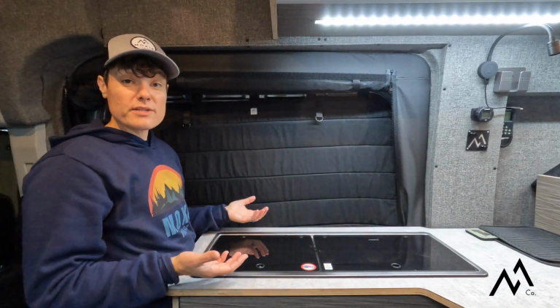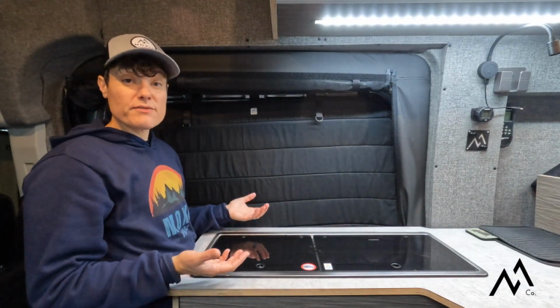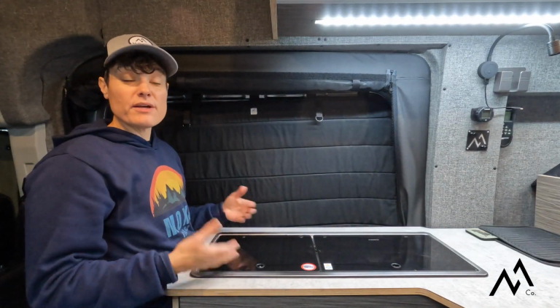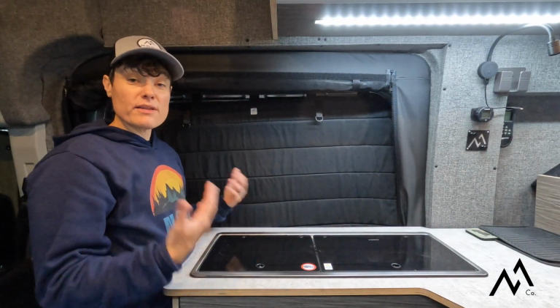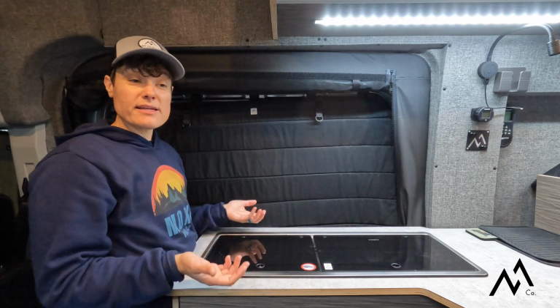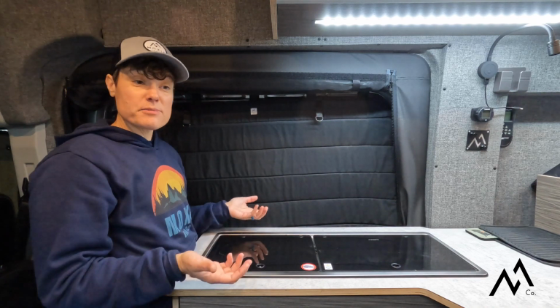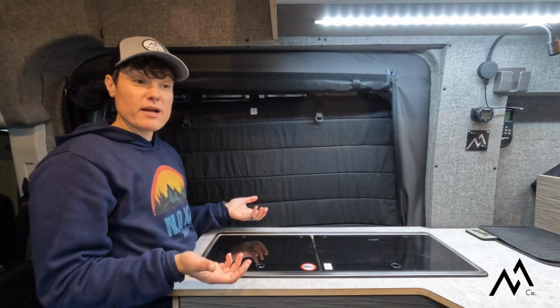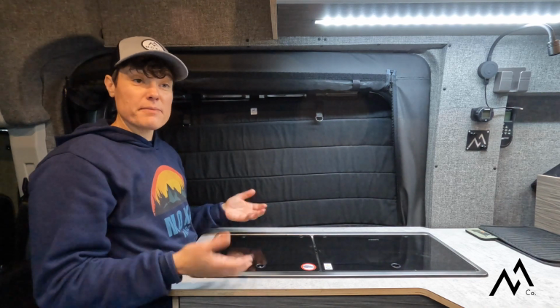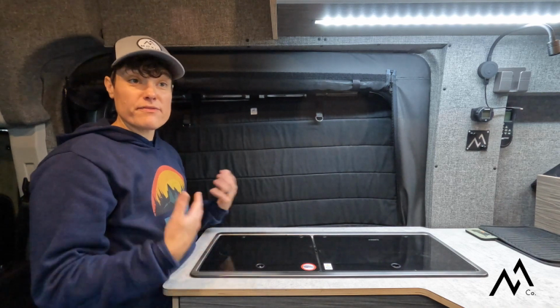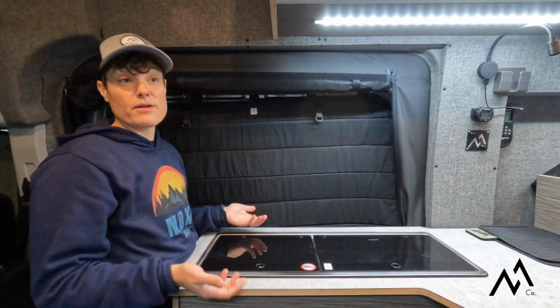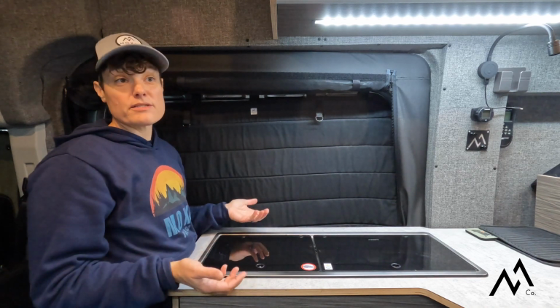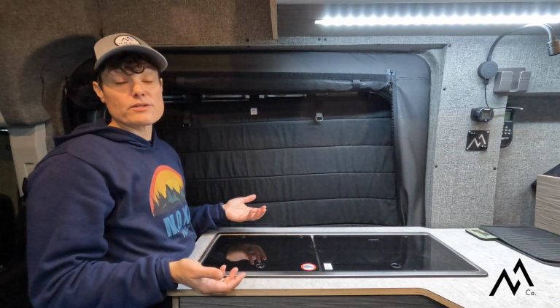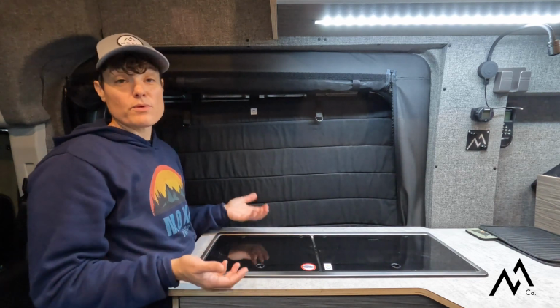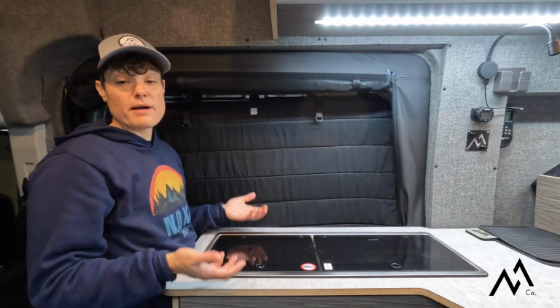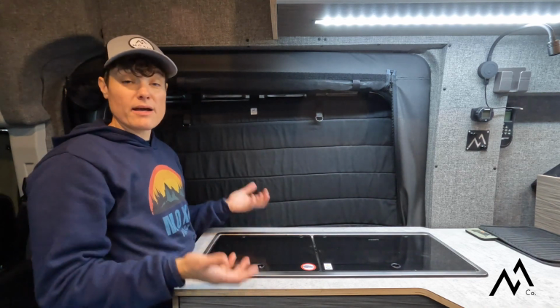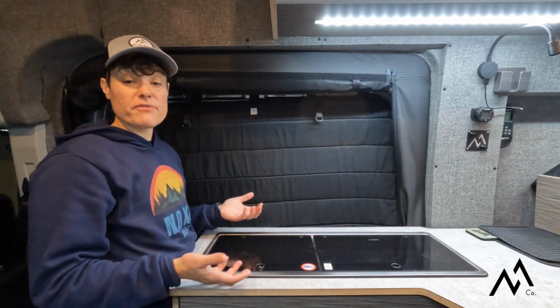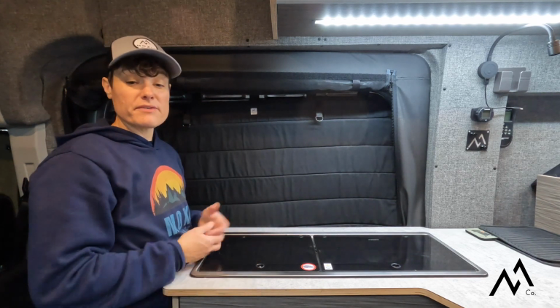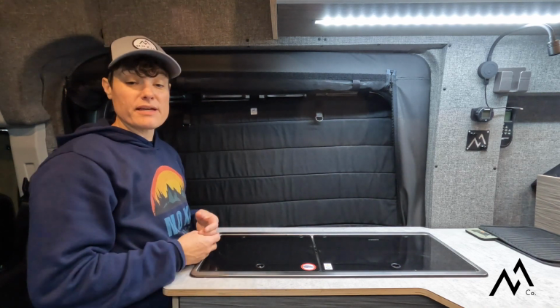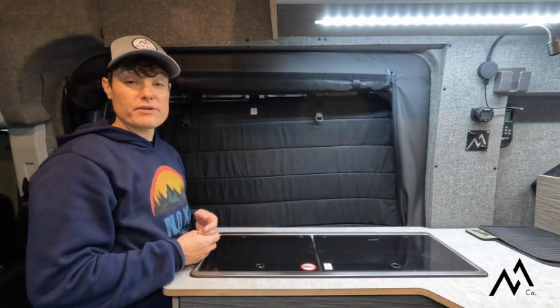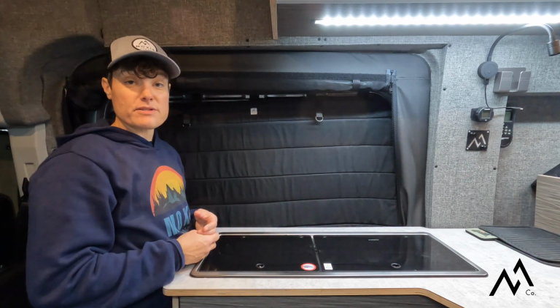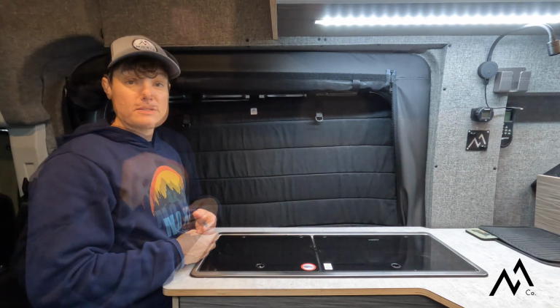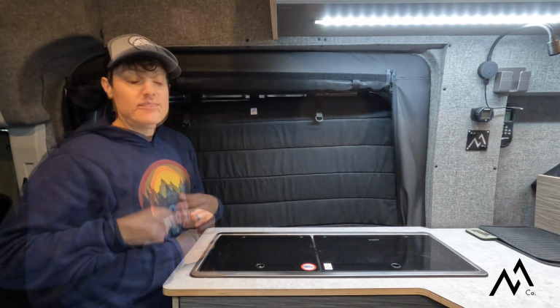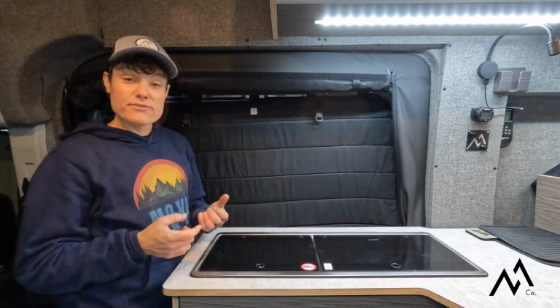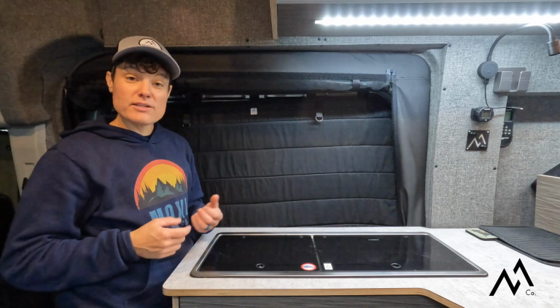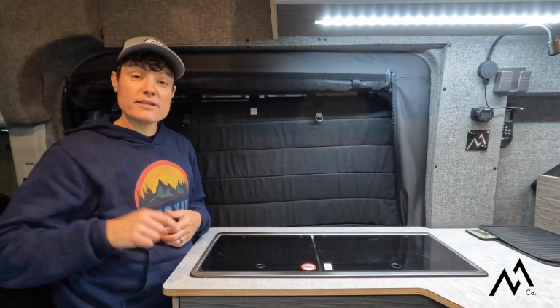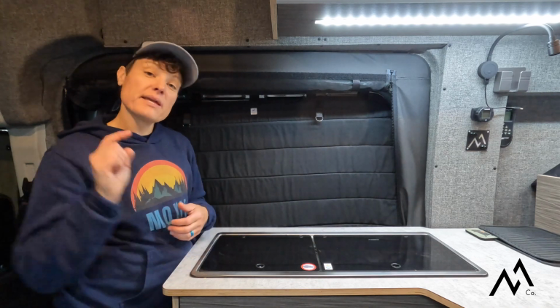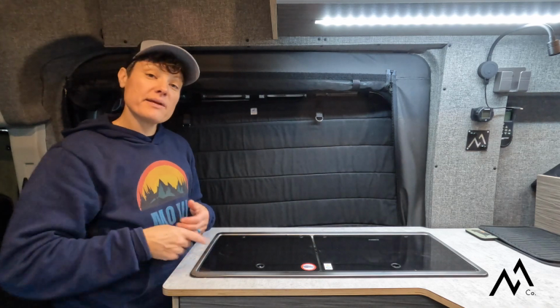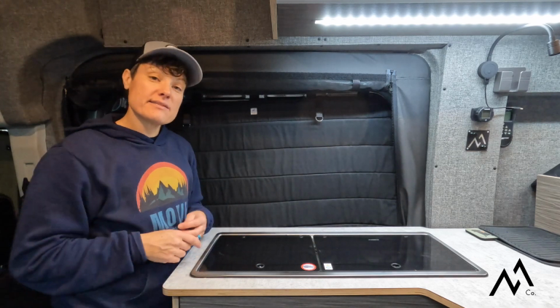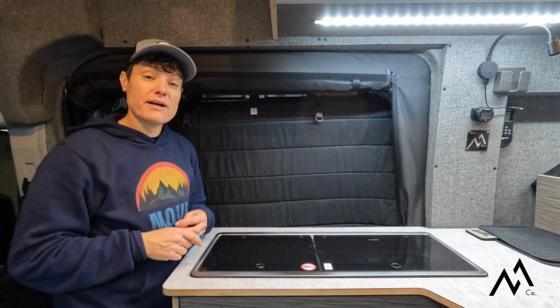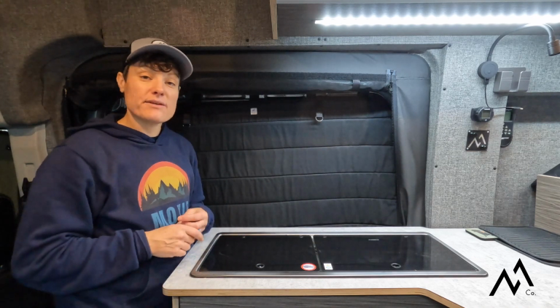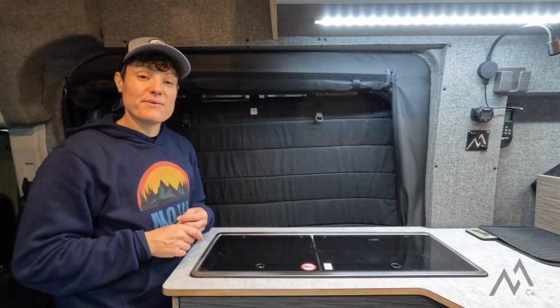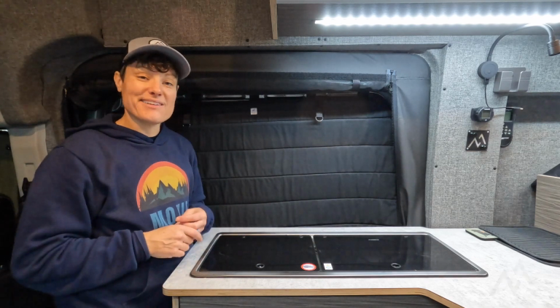If you enjoyed this video, like and subscribe and follow us to learn more about how to upfit your van for adventures. Thanks for watching — we can't wait to see you out there in the wild!